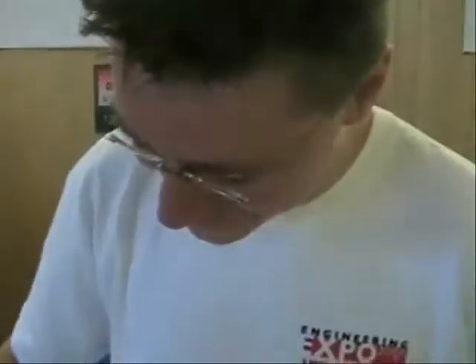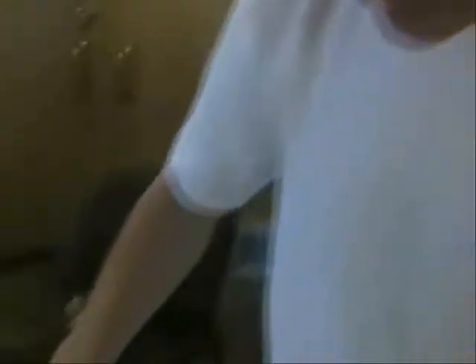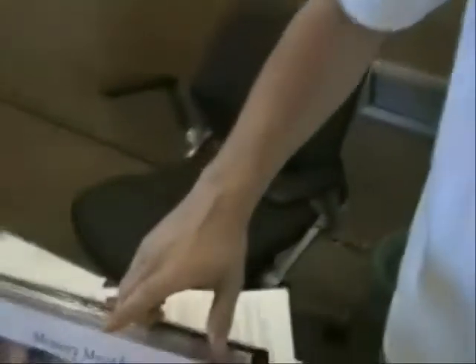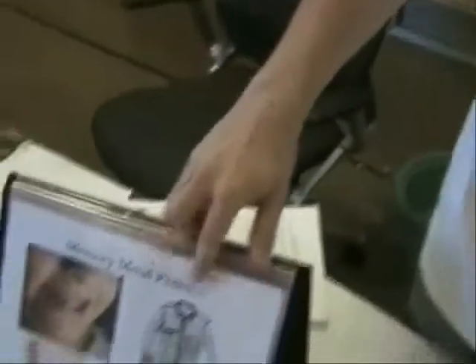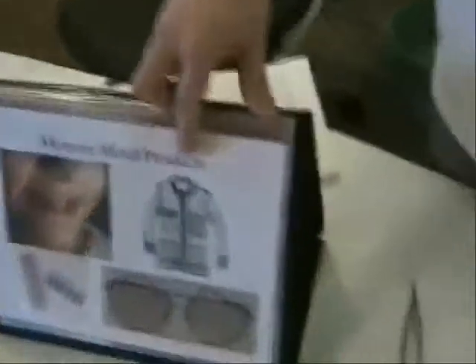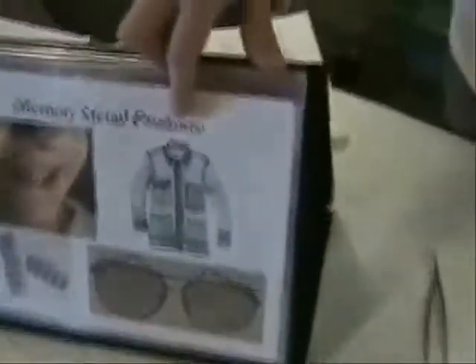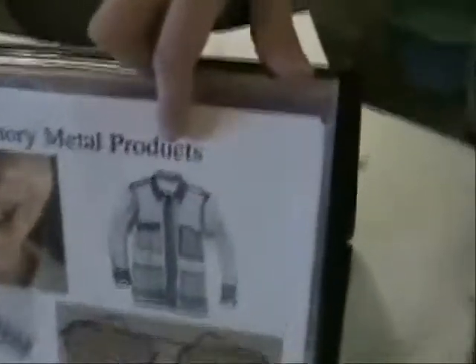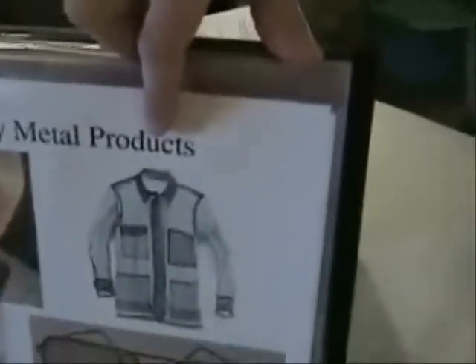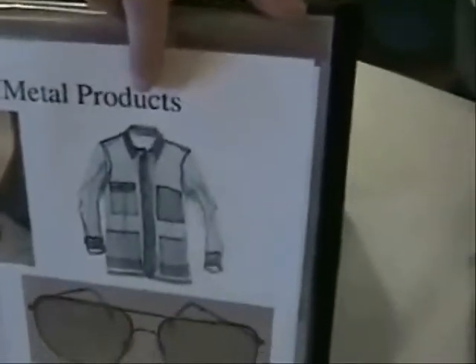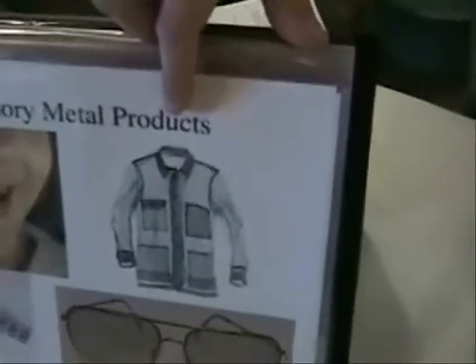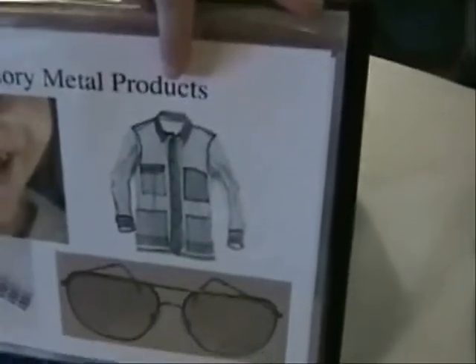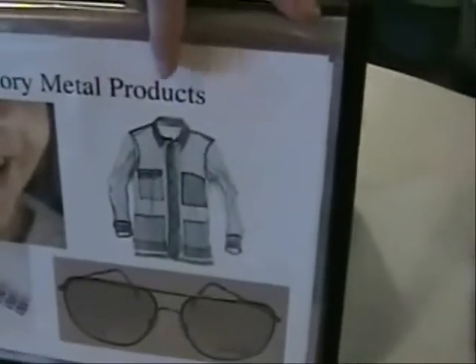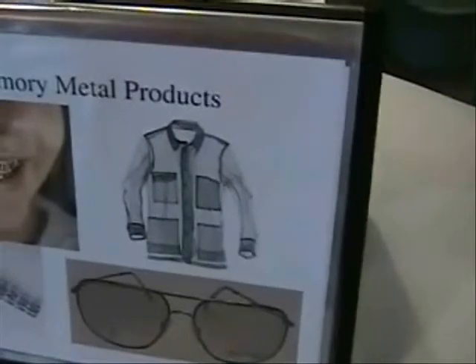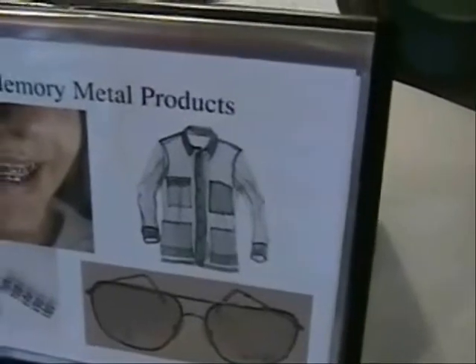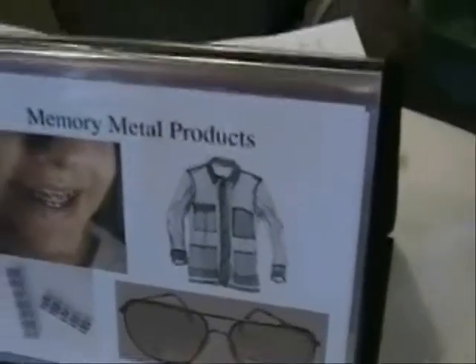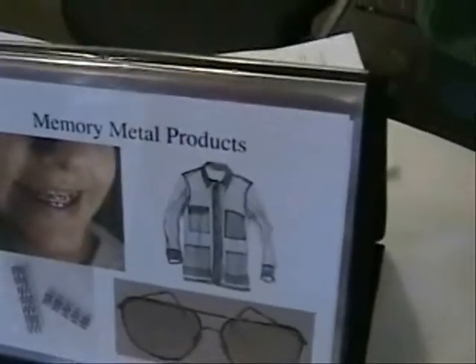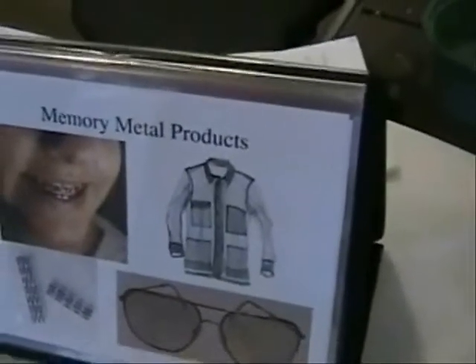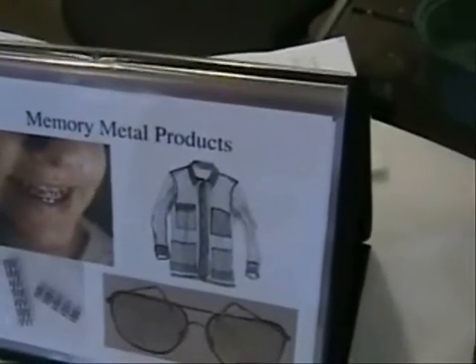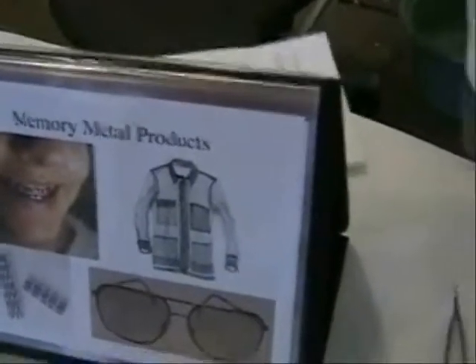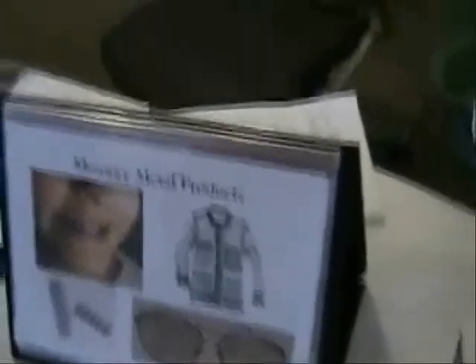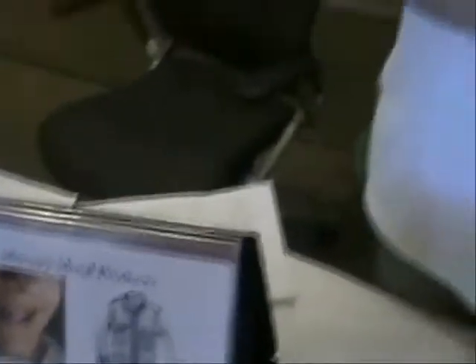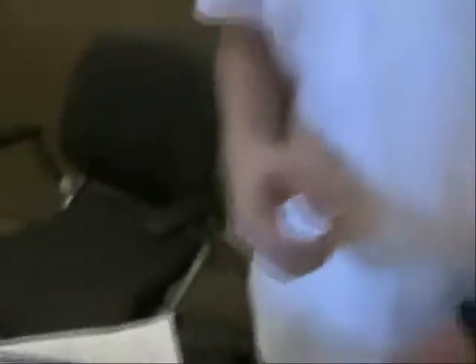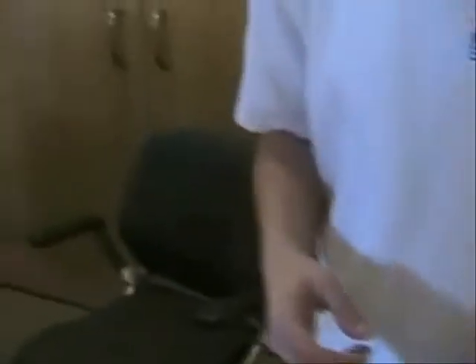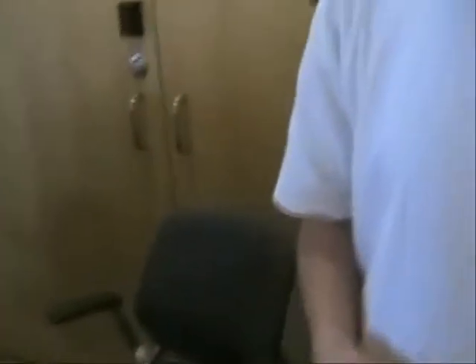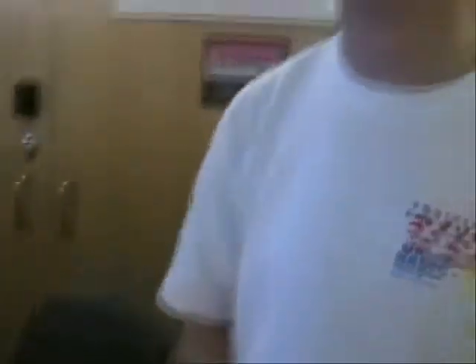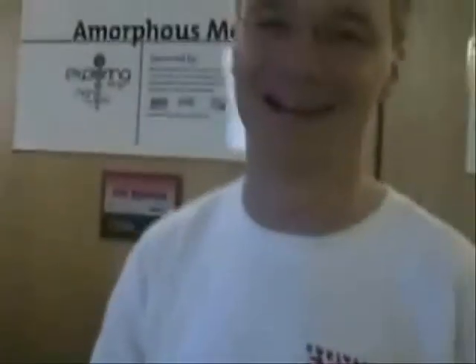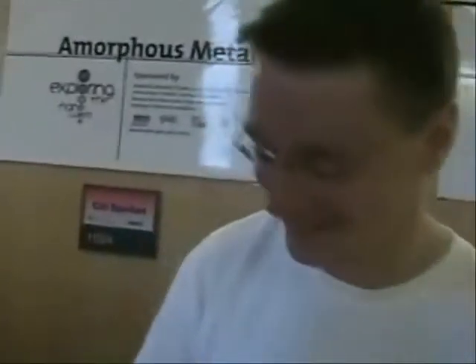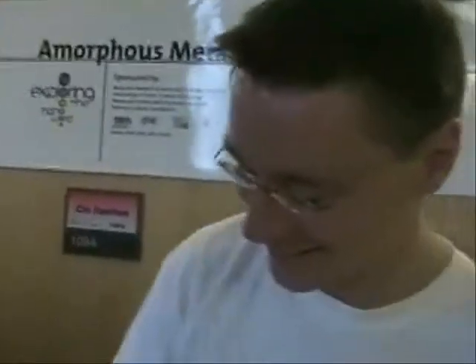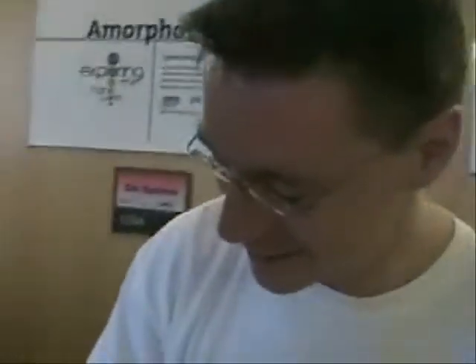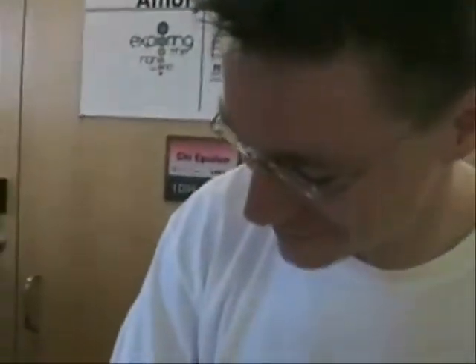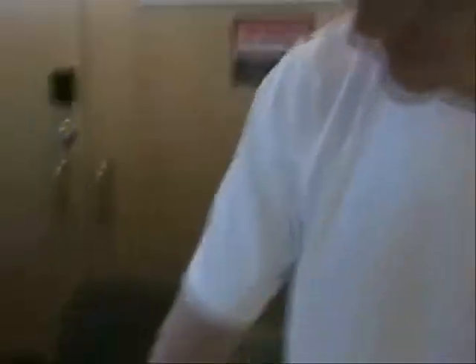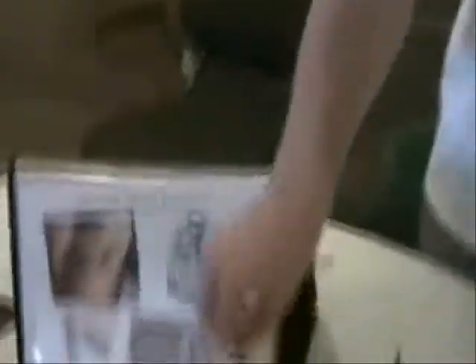There is someone who created a shirt made of these memory metals, and this shirt automatically rolls up the sleeves when it gets hot outside. Automatically! How much is that? I think it's pretty expensive, probably.